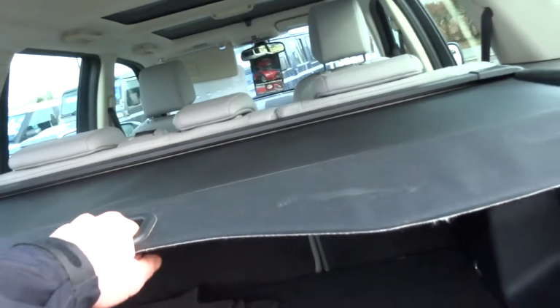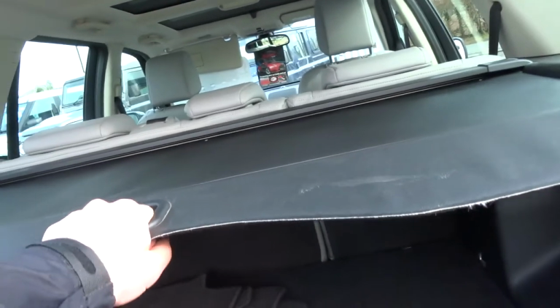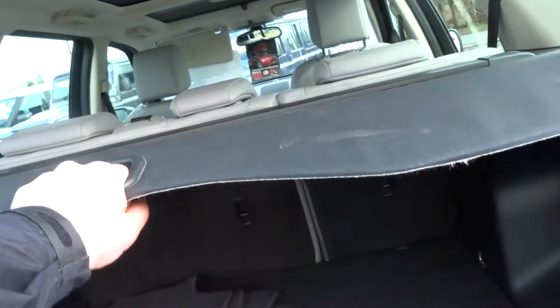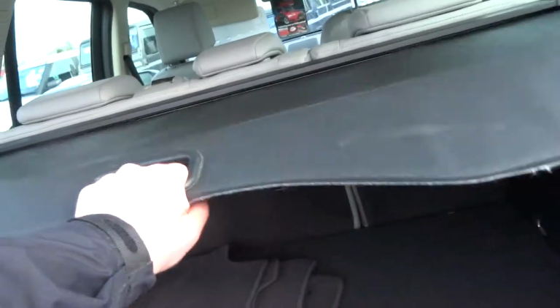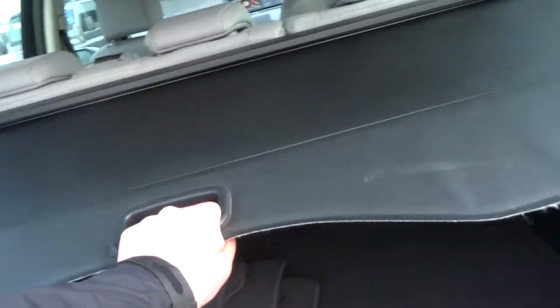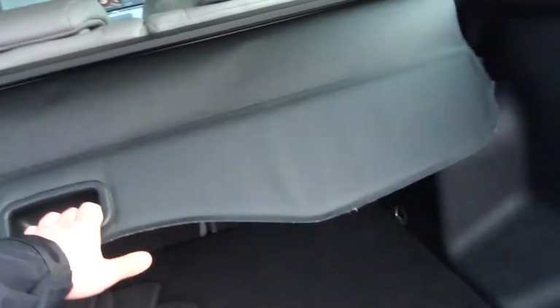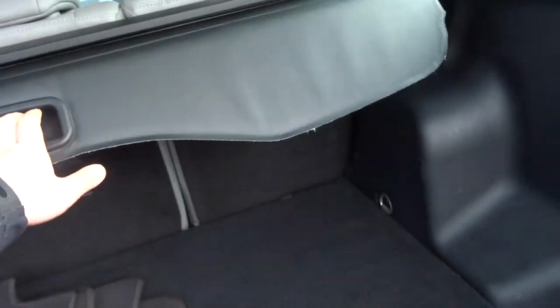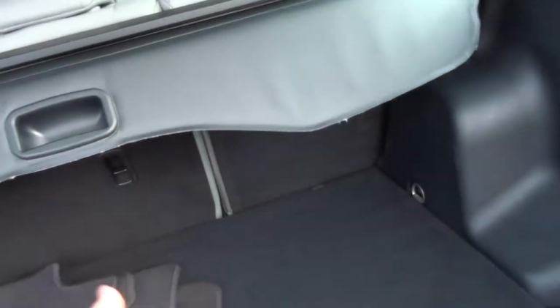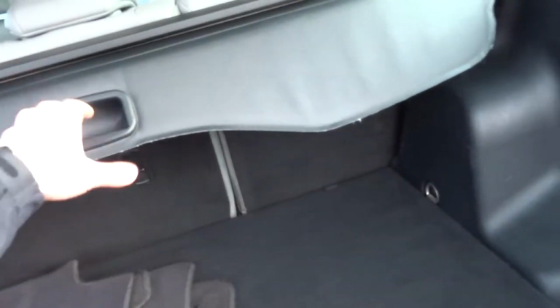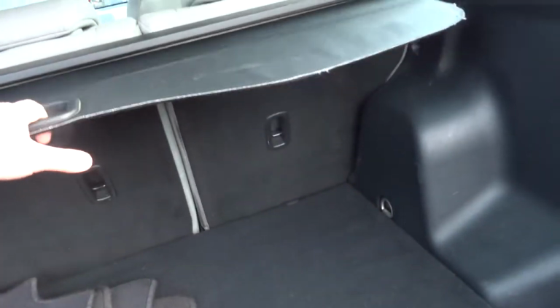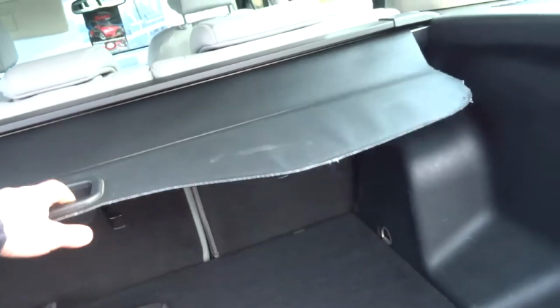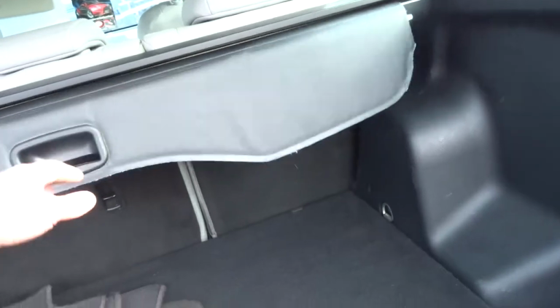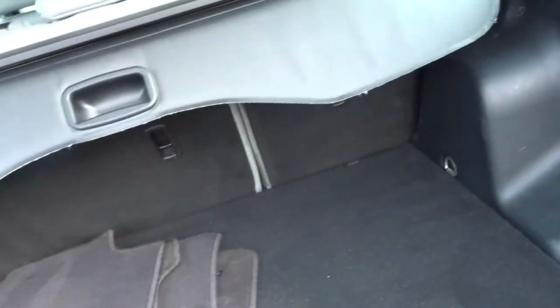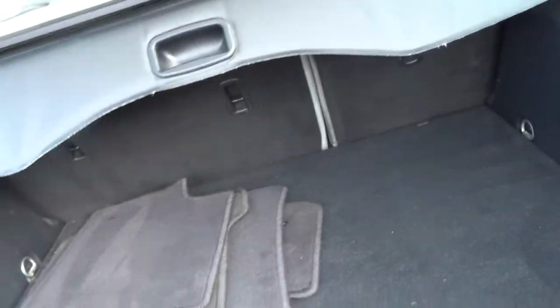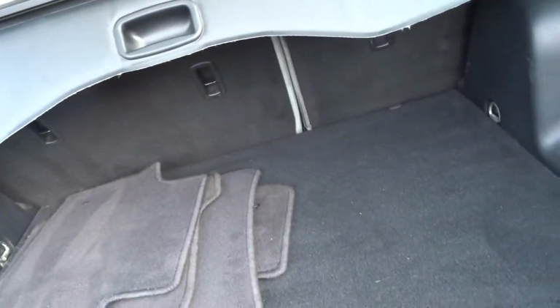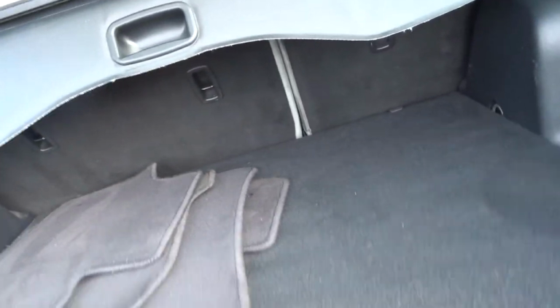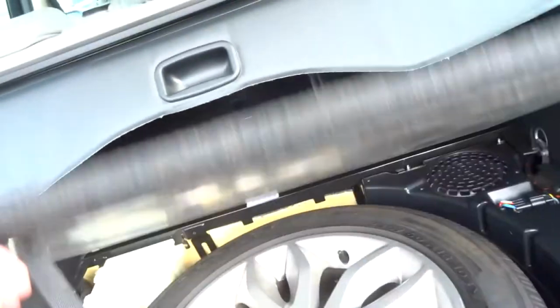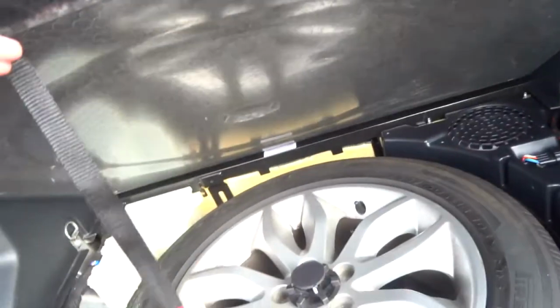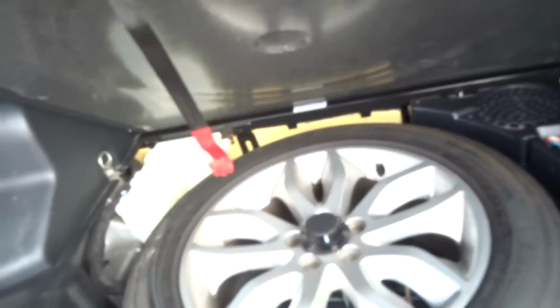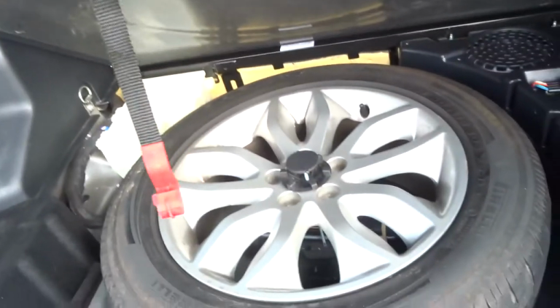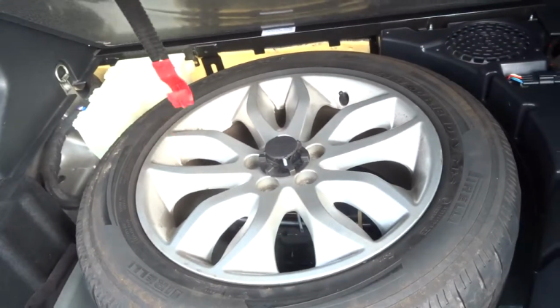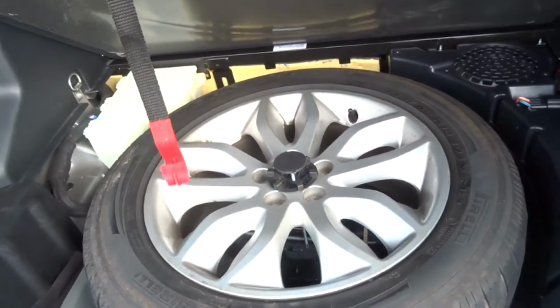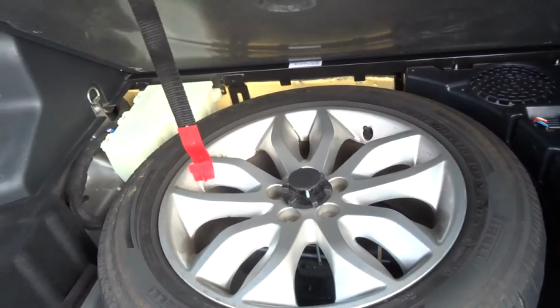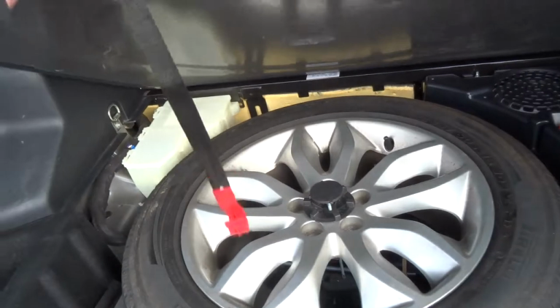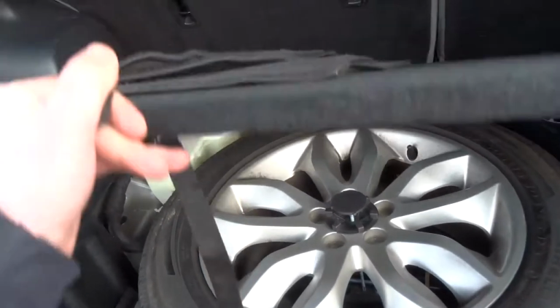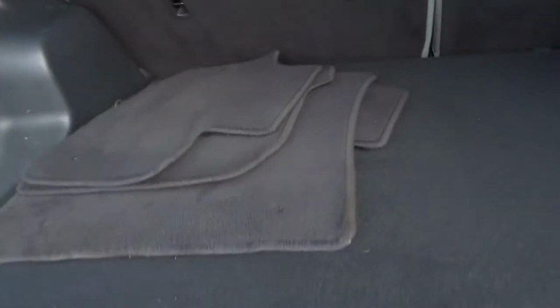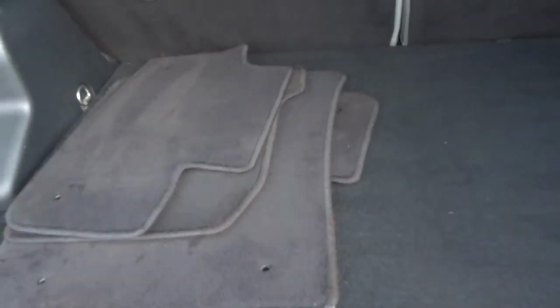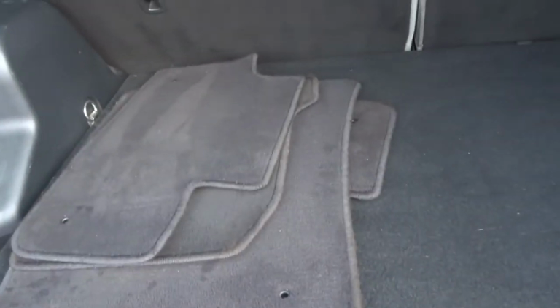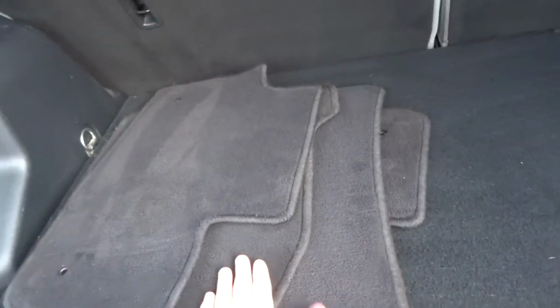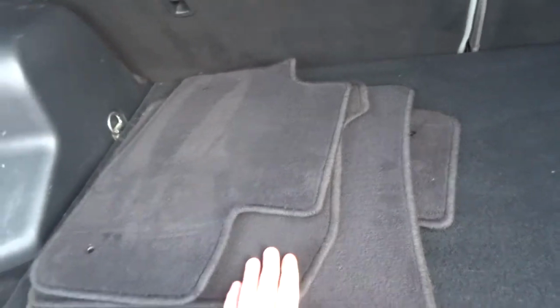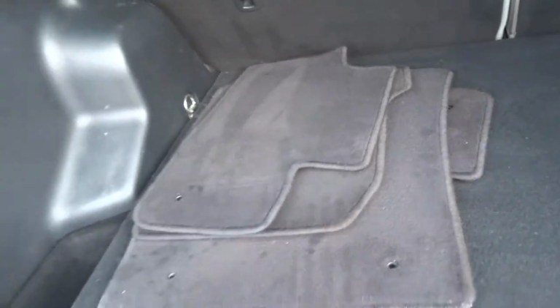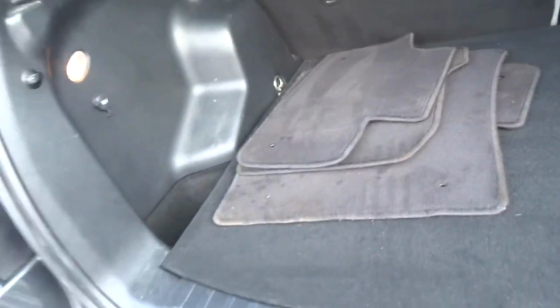So let's start with this load cover — it comes into place and protects your items from prying eyes. You've got a full-size spare wheel under the boot floor as well as a full set of floor mats.